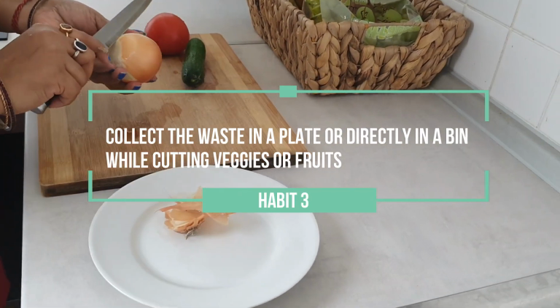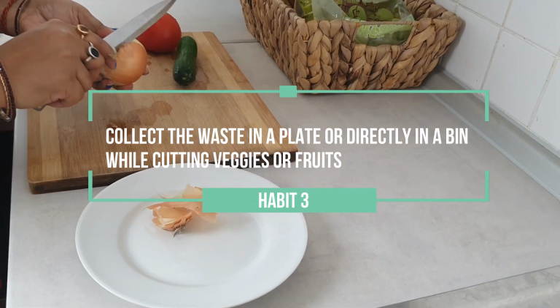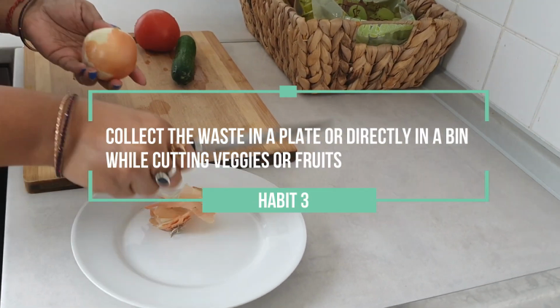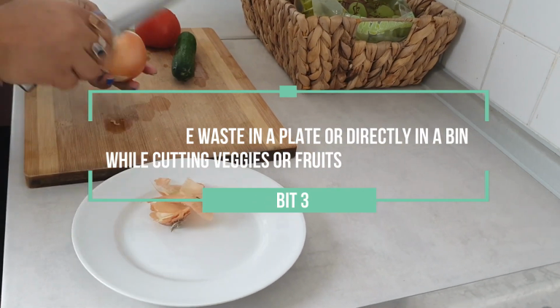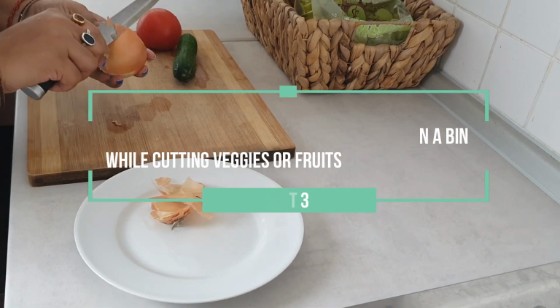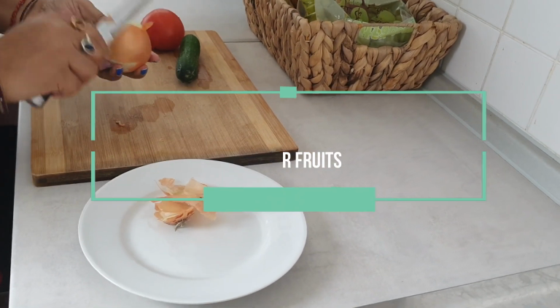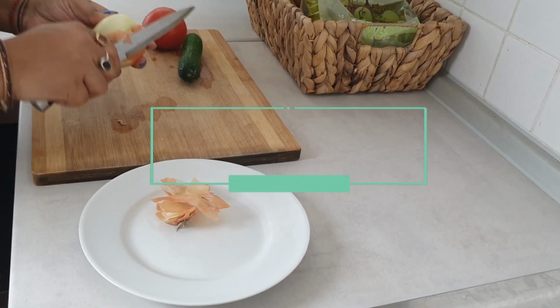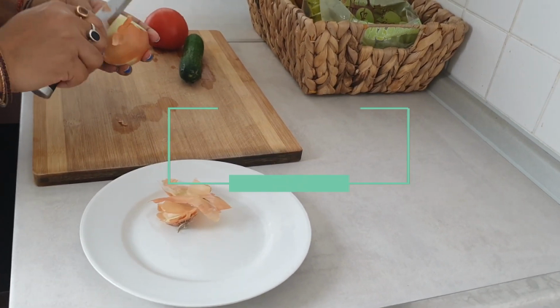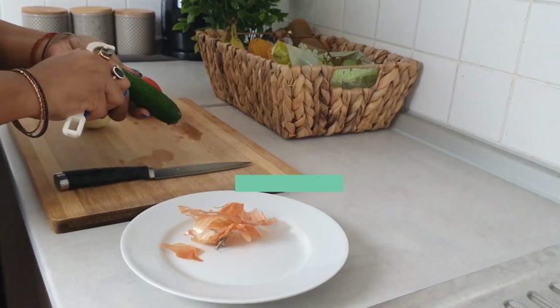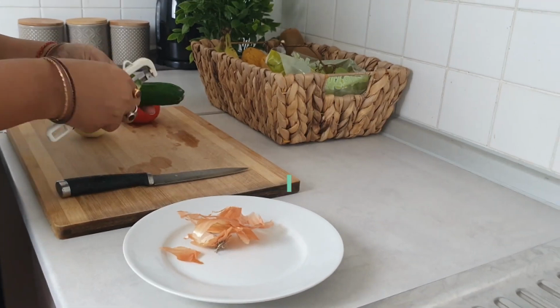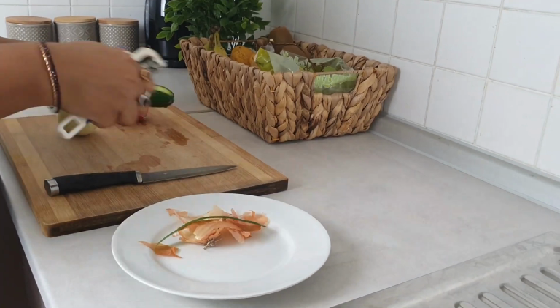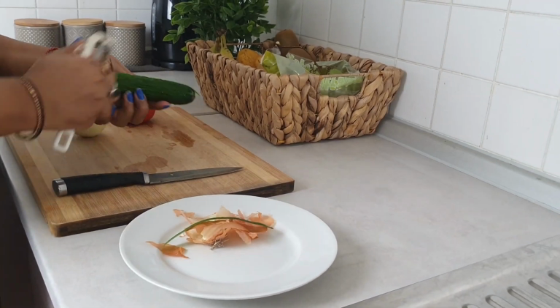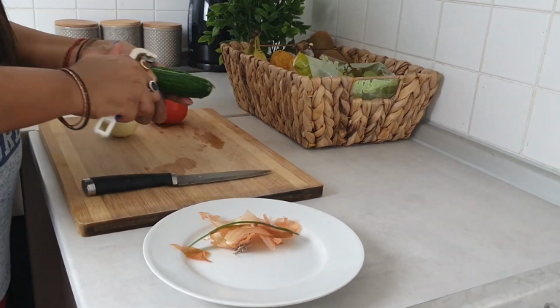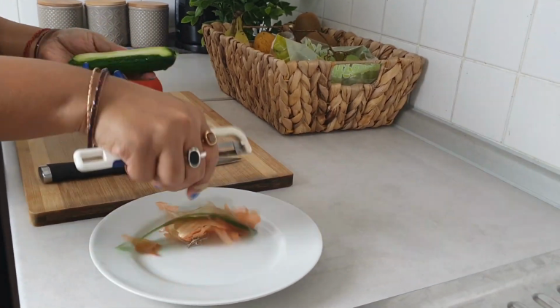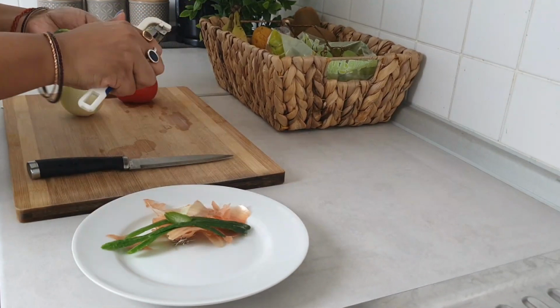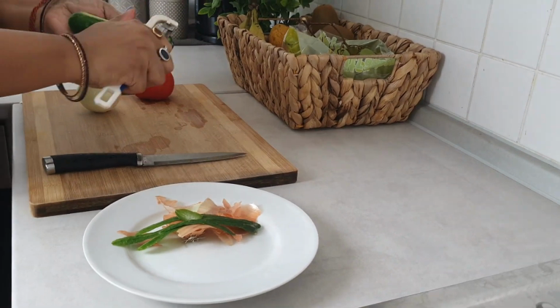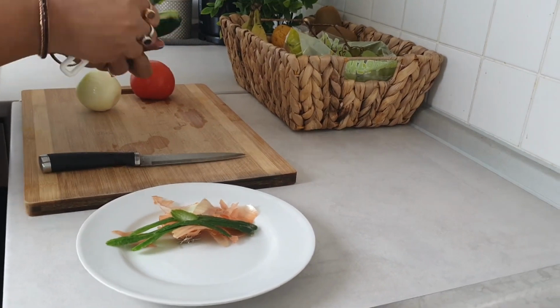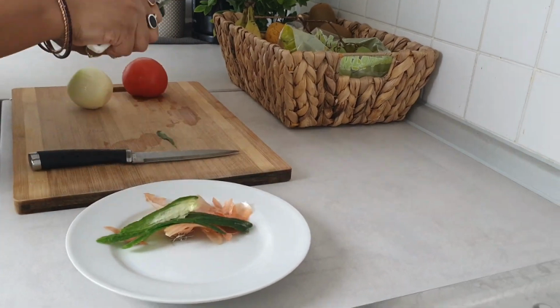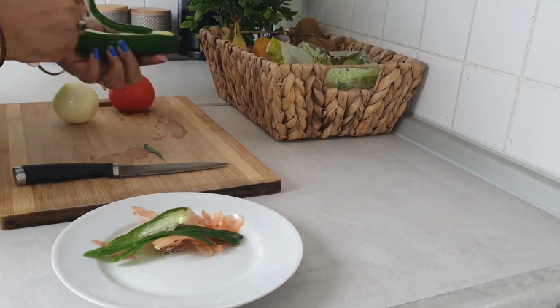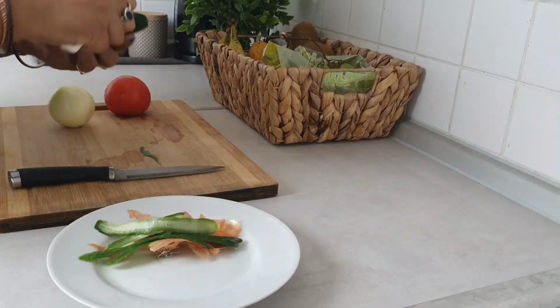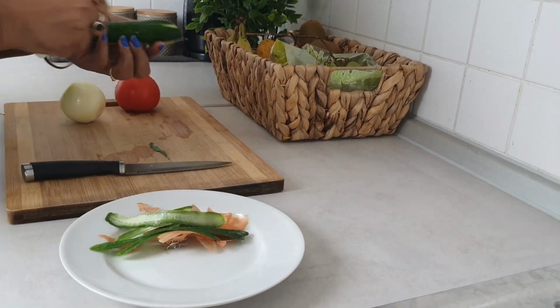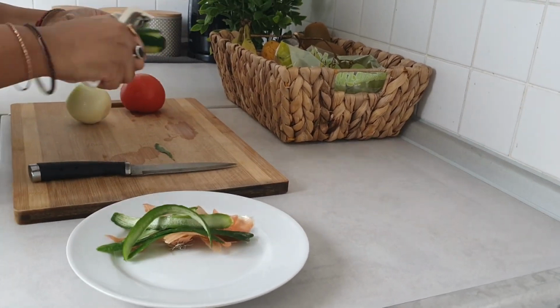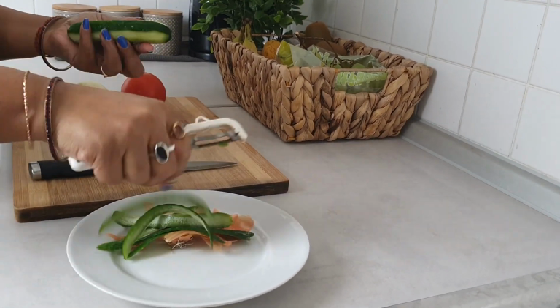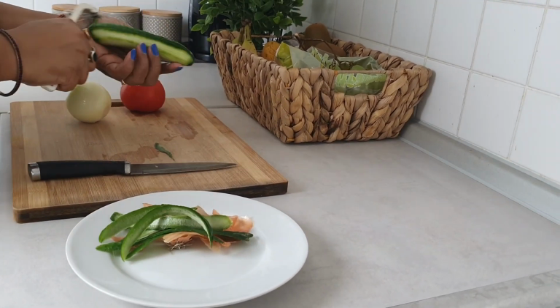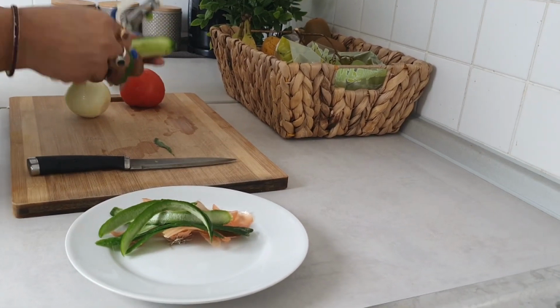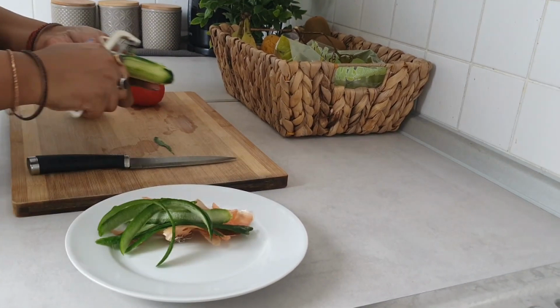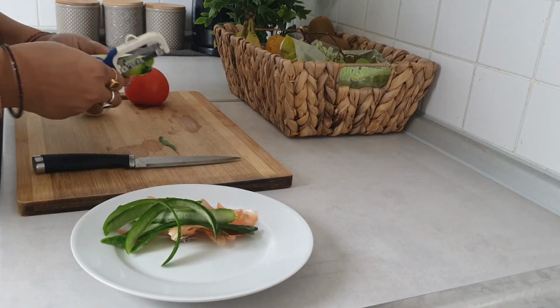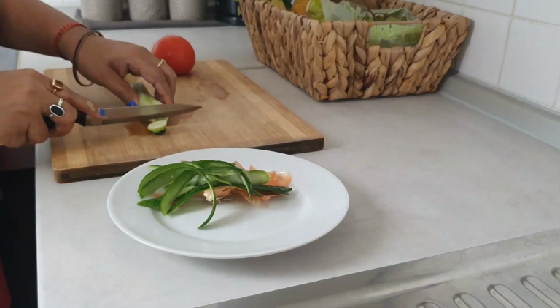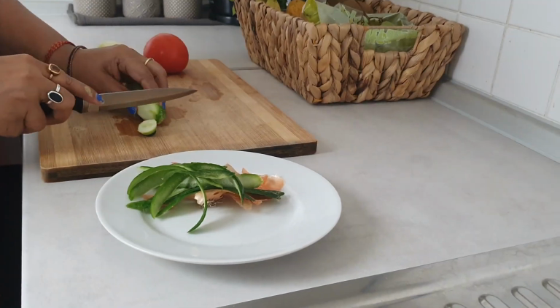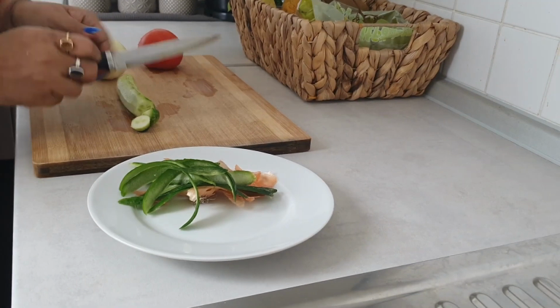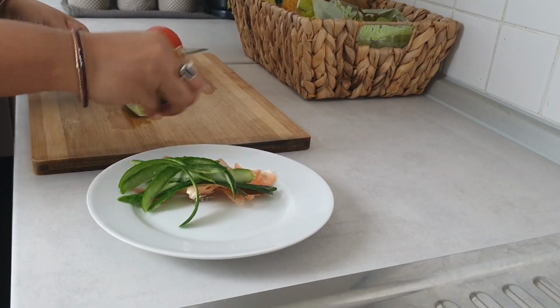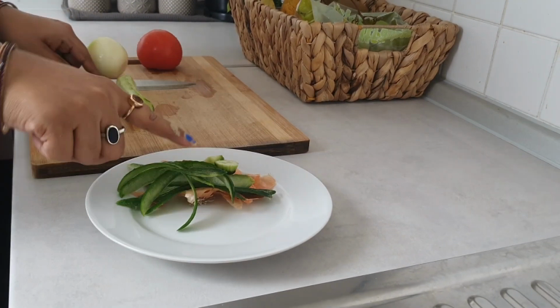While chopping or peeling your veggies, keep a bin or plate aside and start collecting the waste directly in it. This will keep your countertop clean and saves a lot of time.